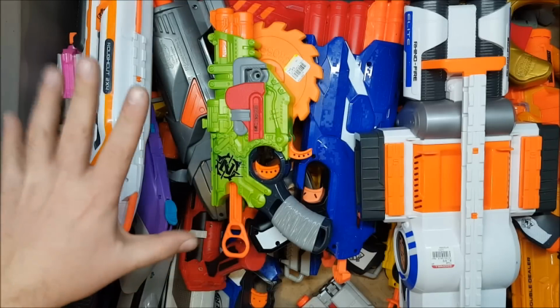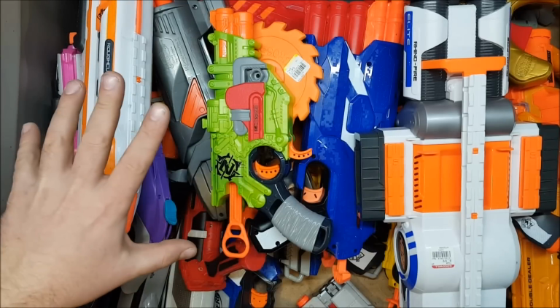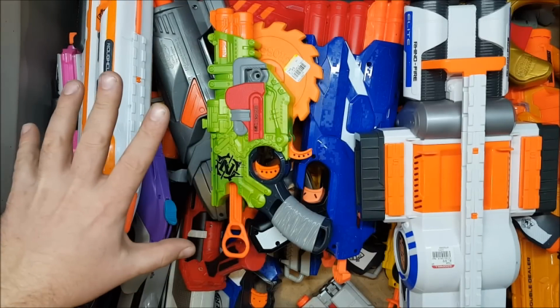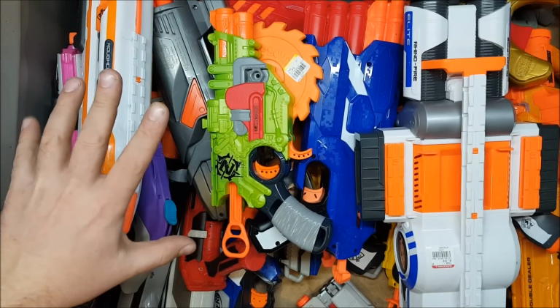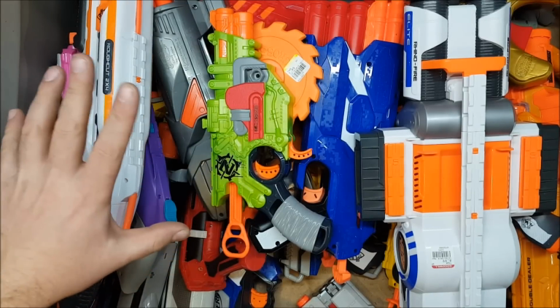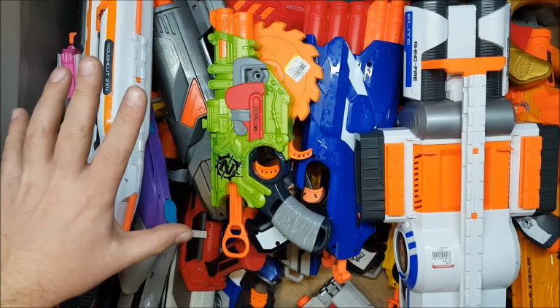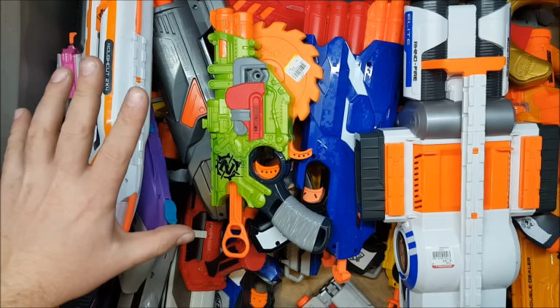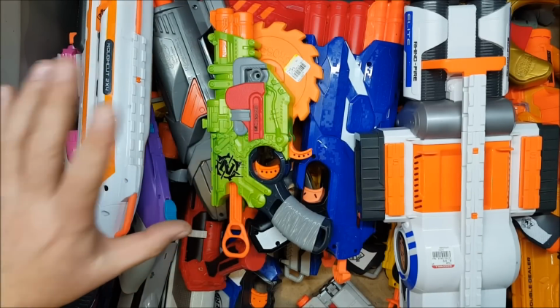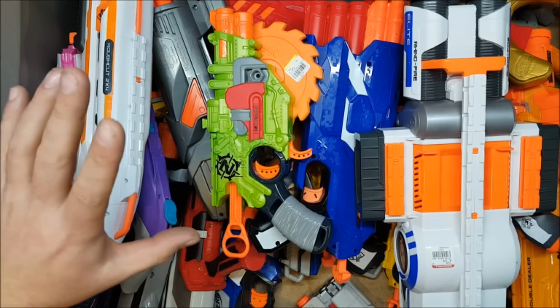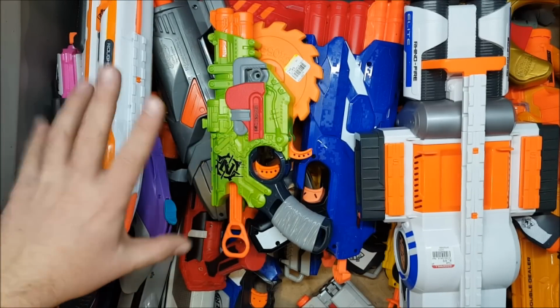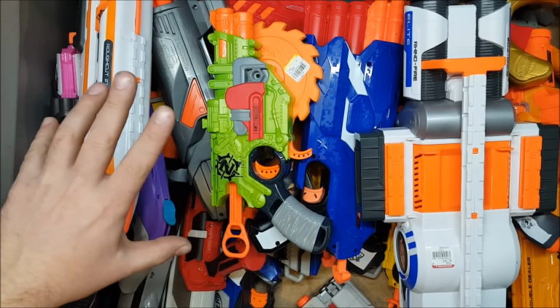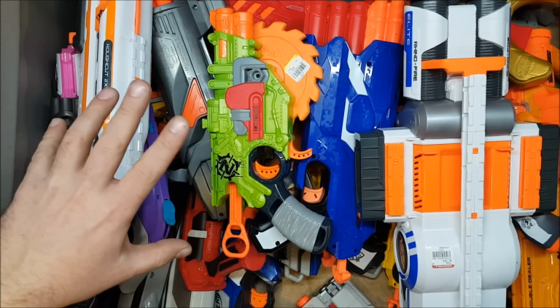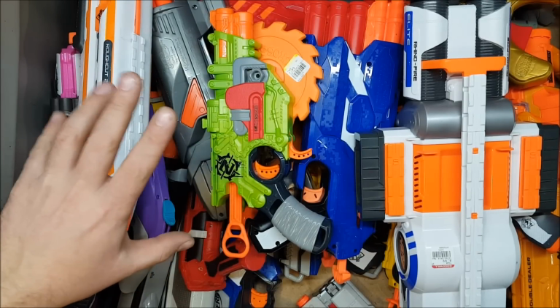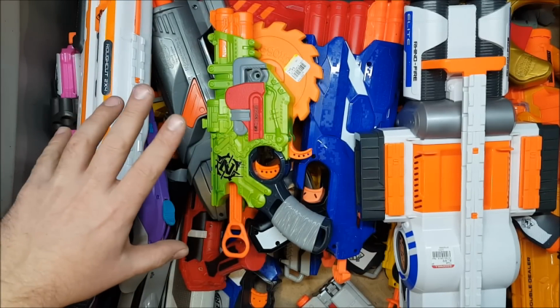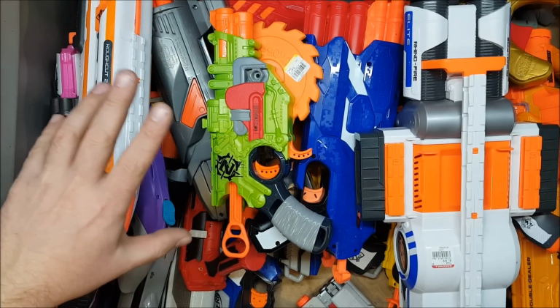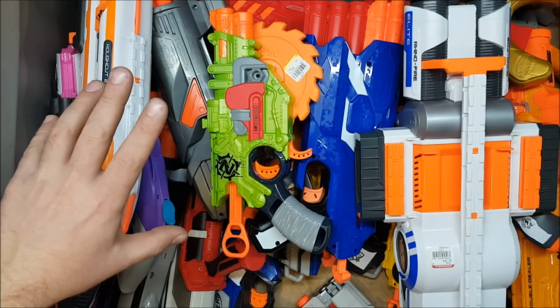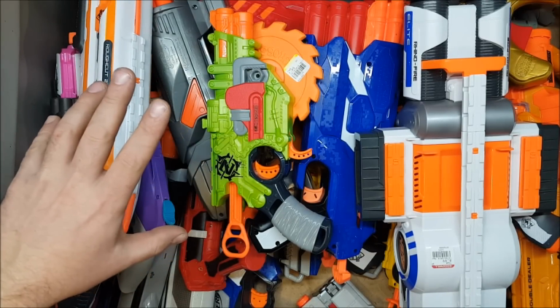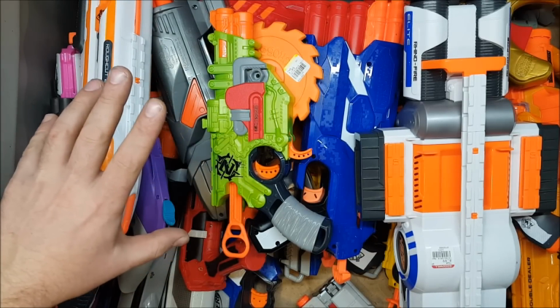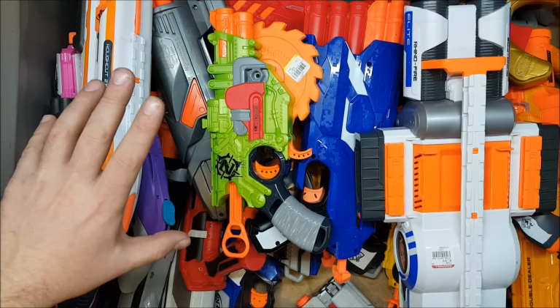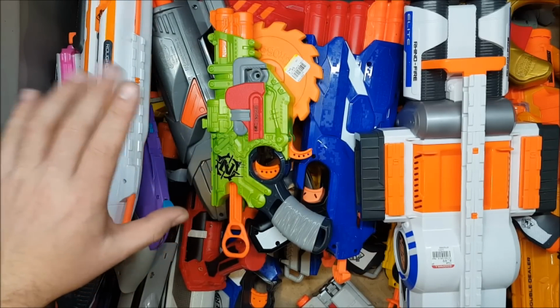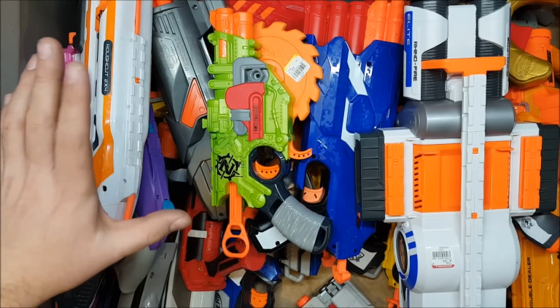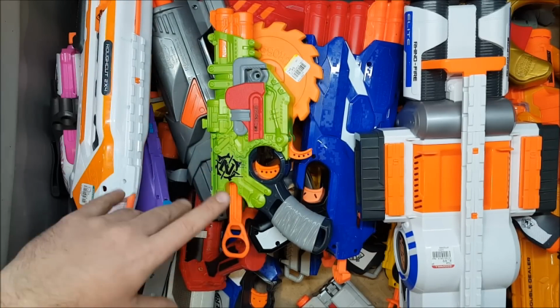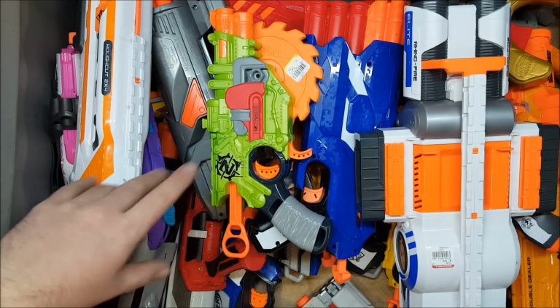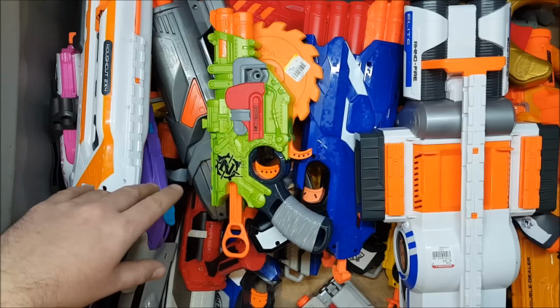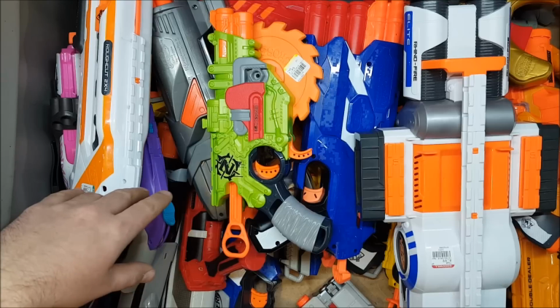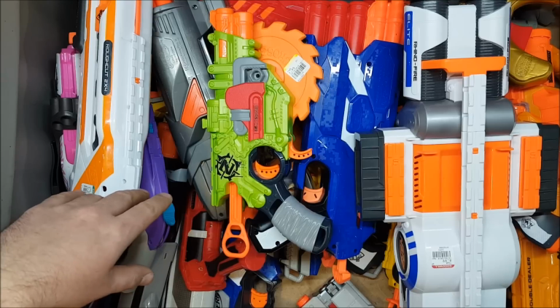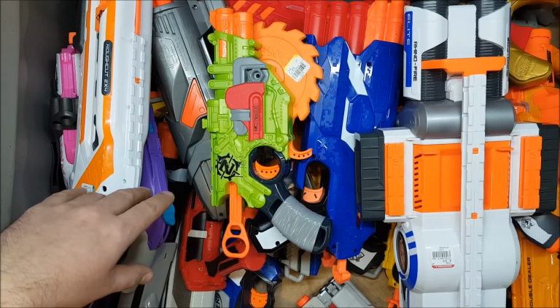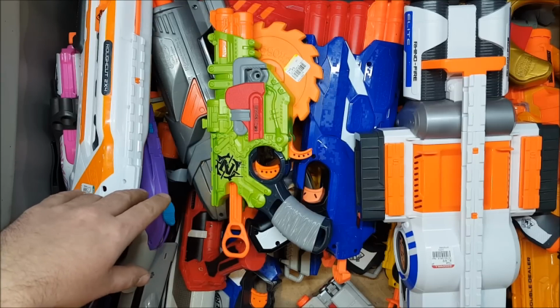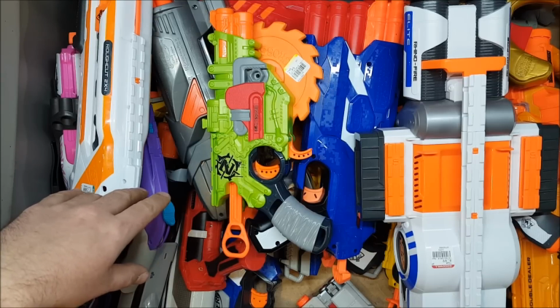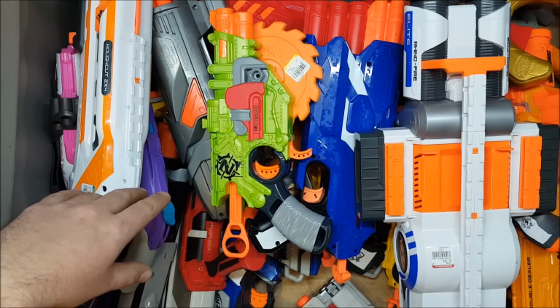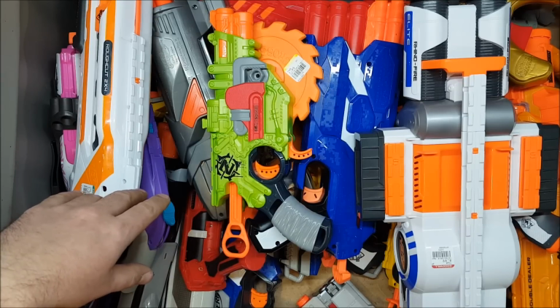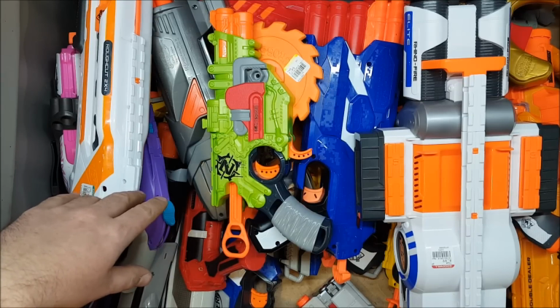If you have any comments, concerns, or just want to yell at me for going to Goodwill and taking all the toys from the children, go ahead and put it in the comments below. And as always, thank you for watching.